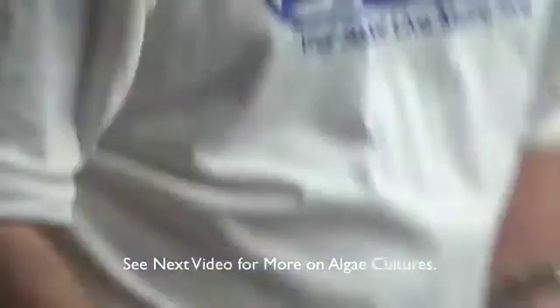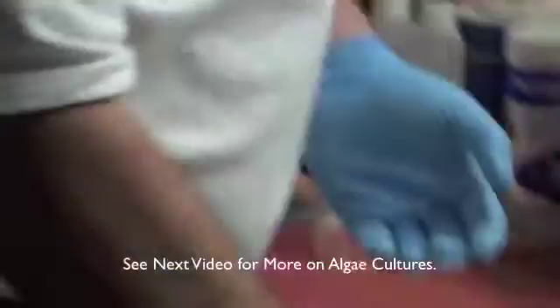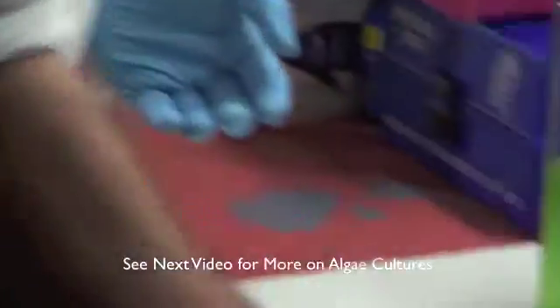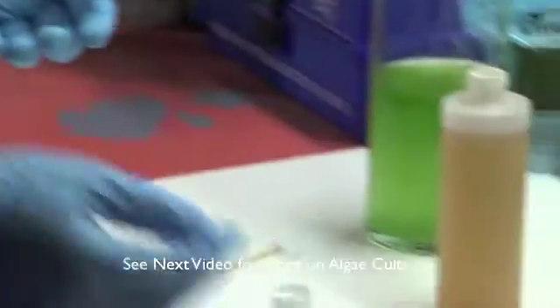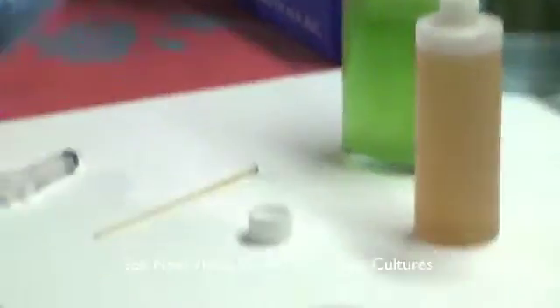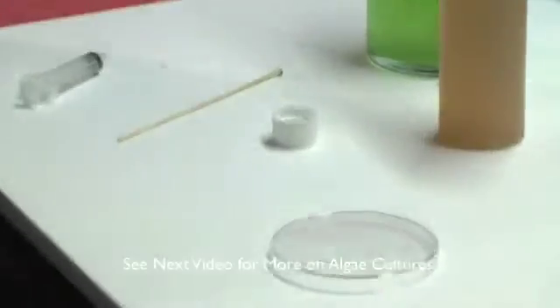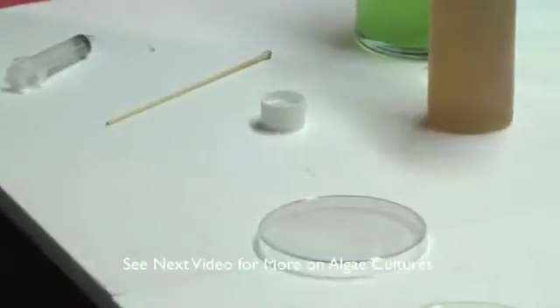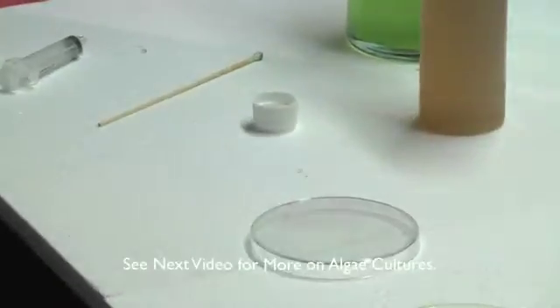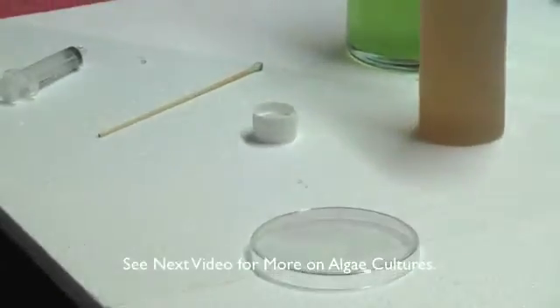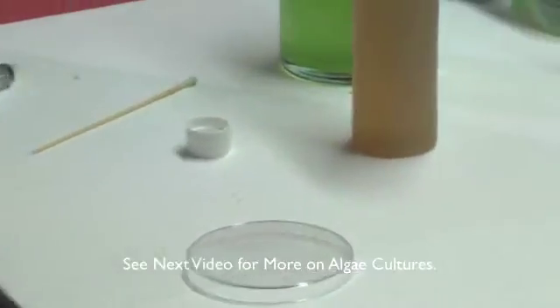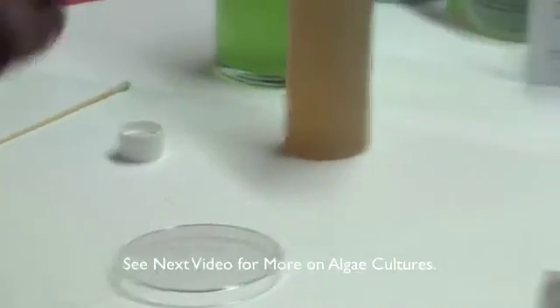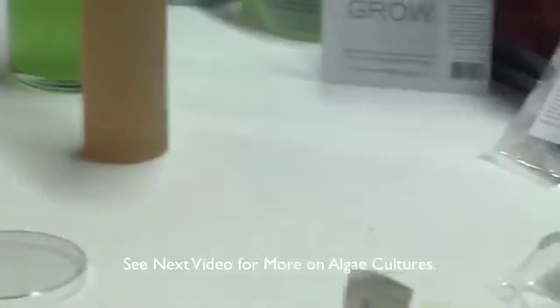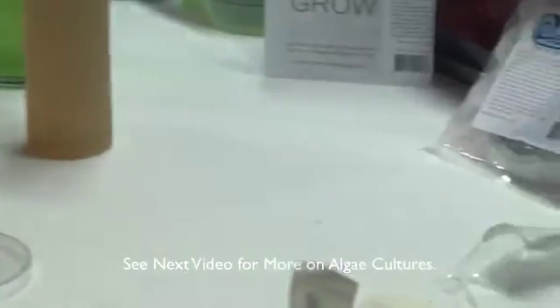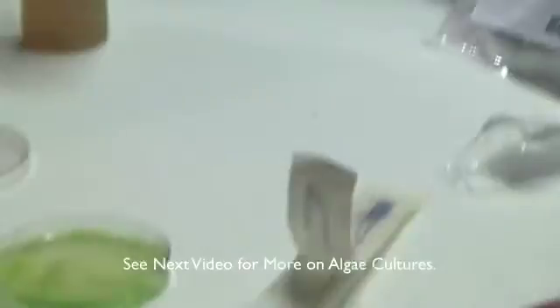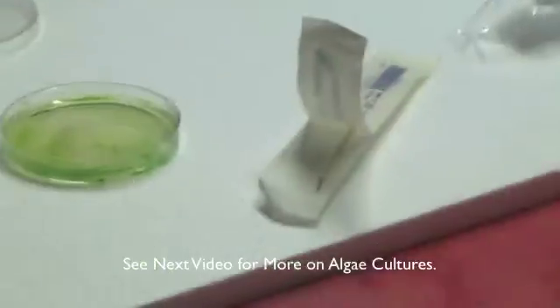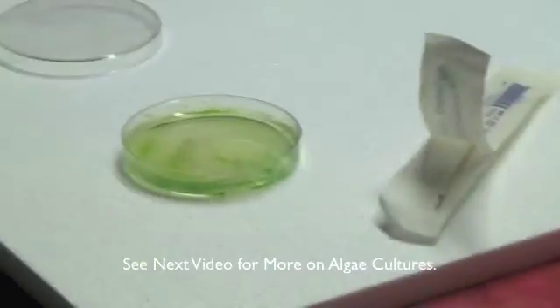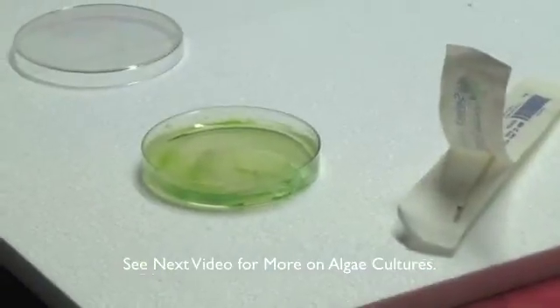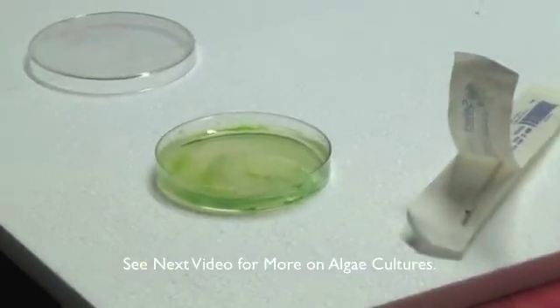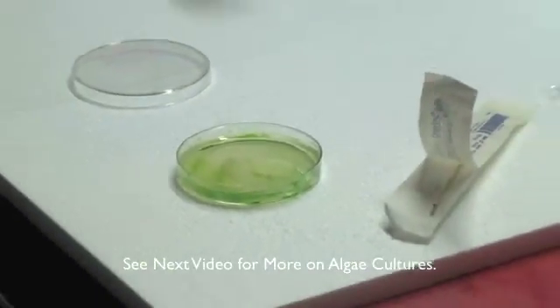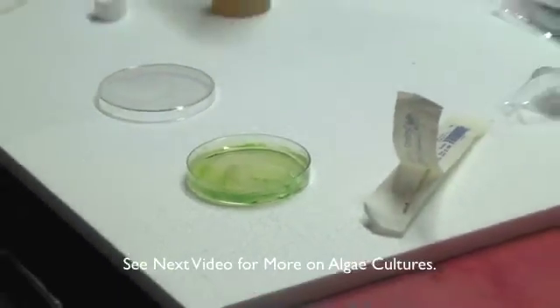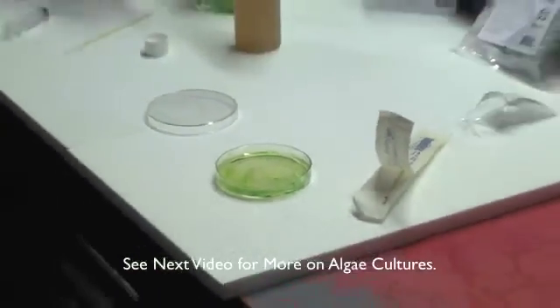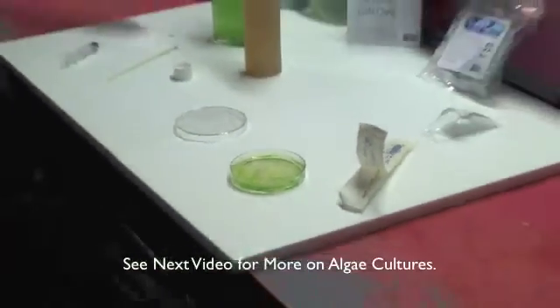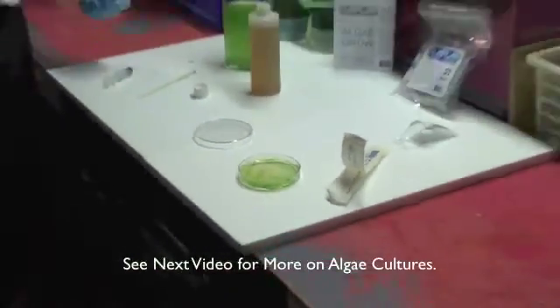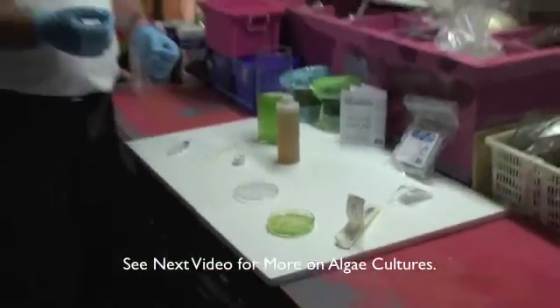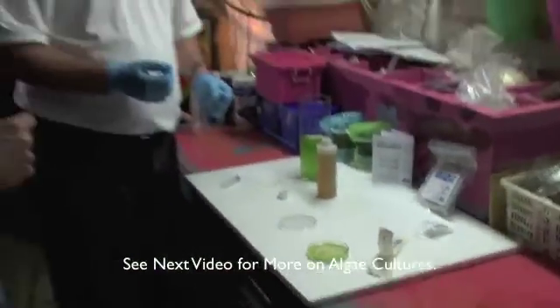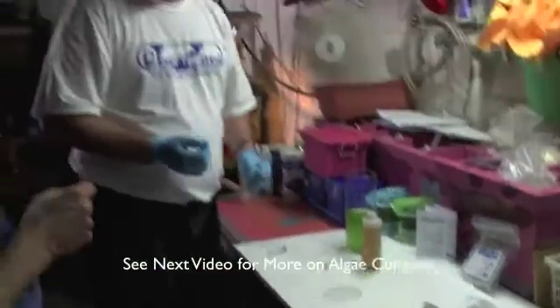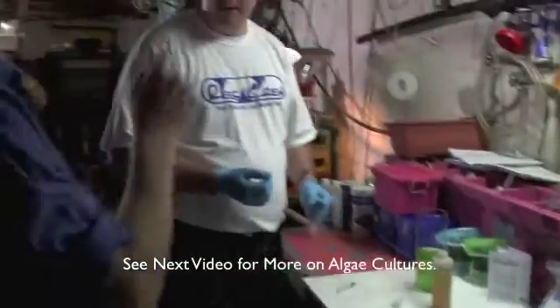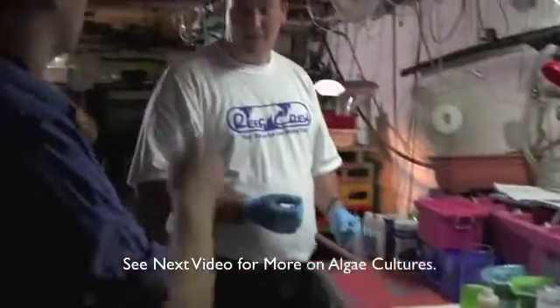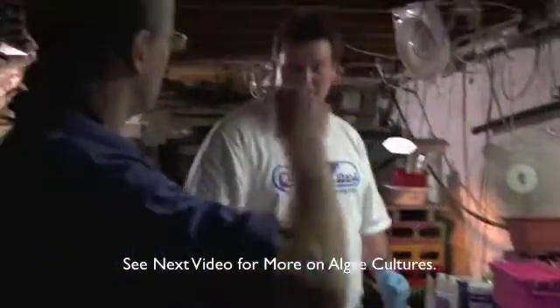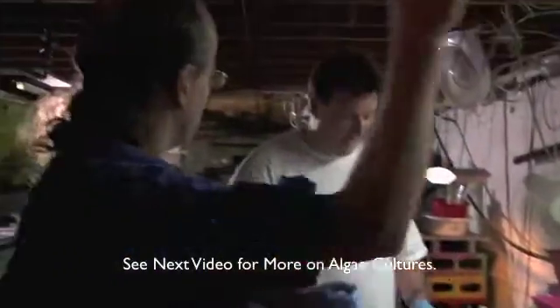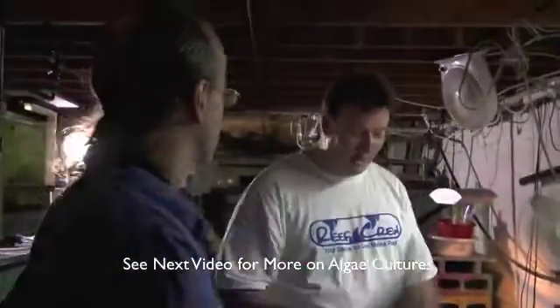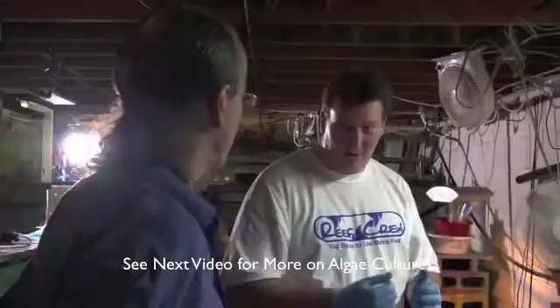Is it theoretically possible to just take that Q-tip, swipe across once, and get an algae culture started from that? Absolutely — it would just take a lot longer.